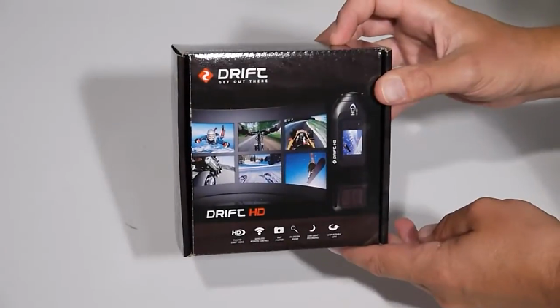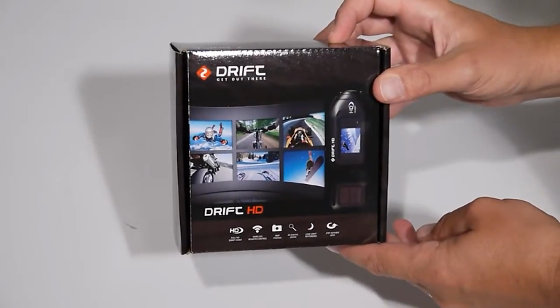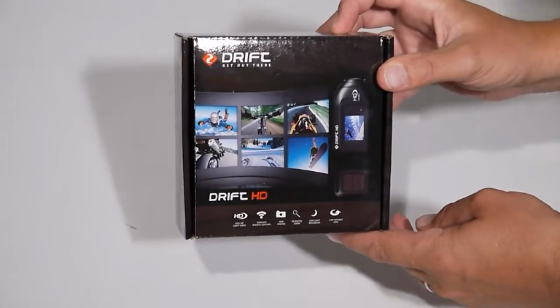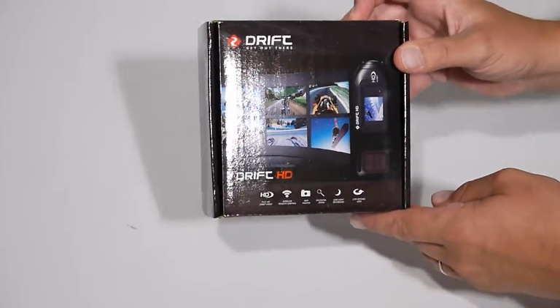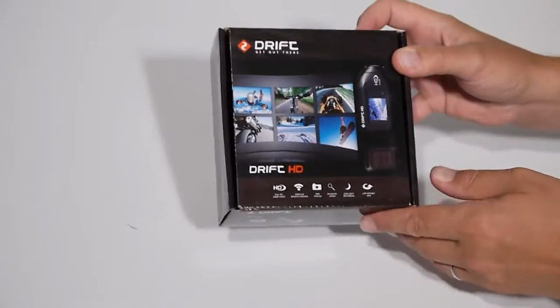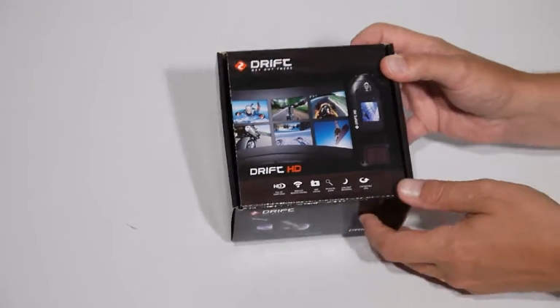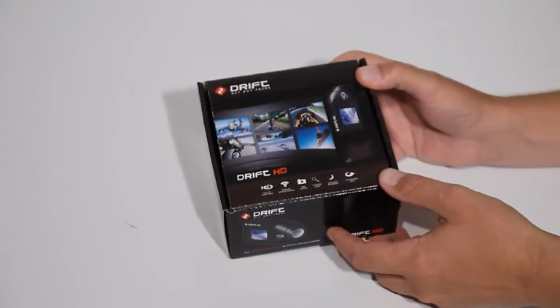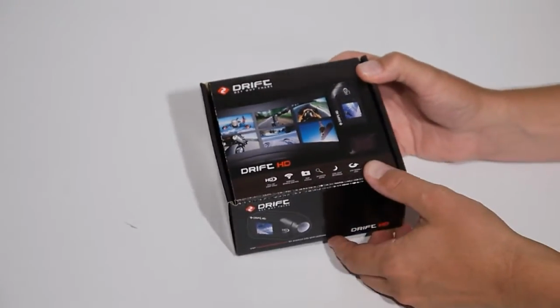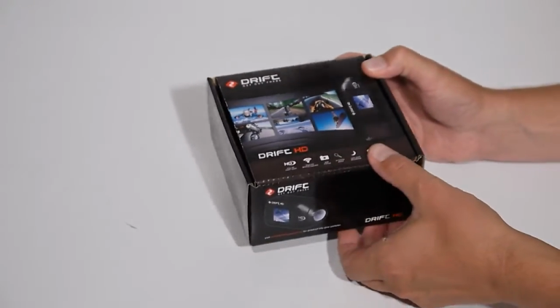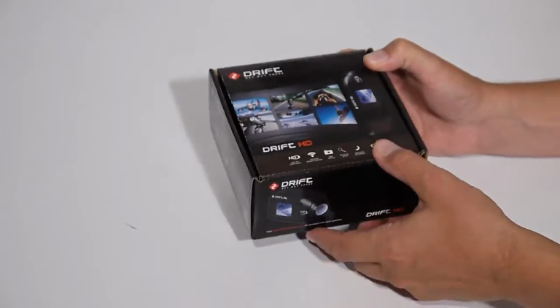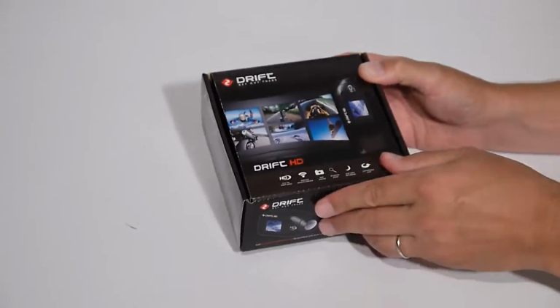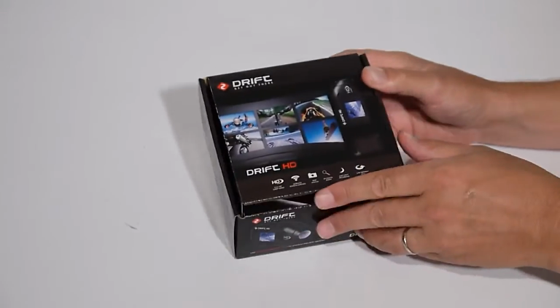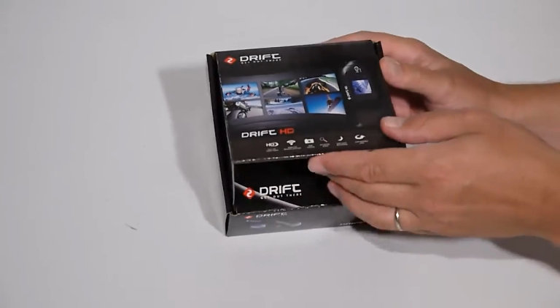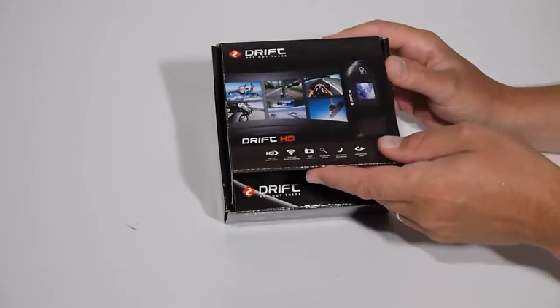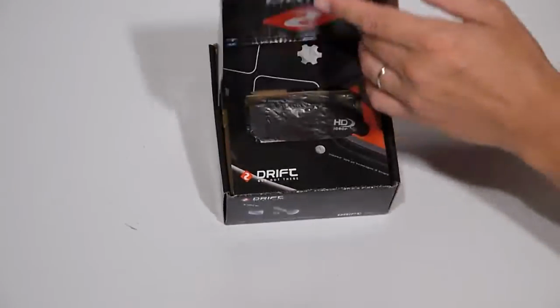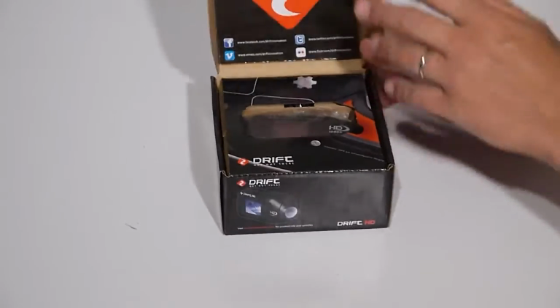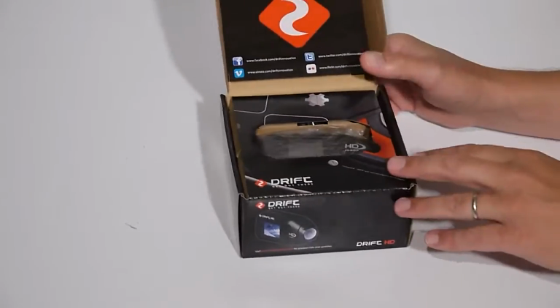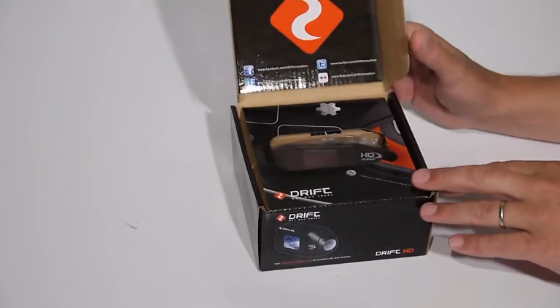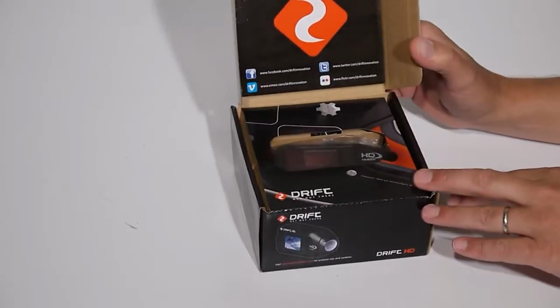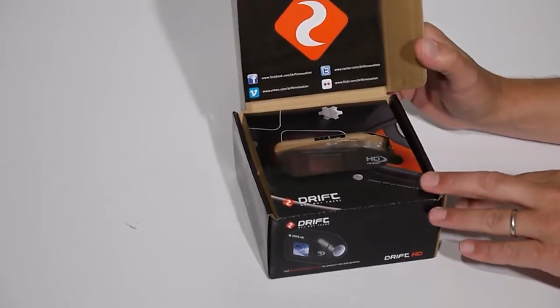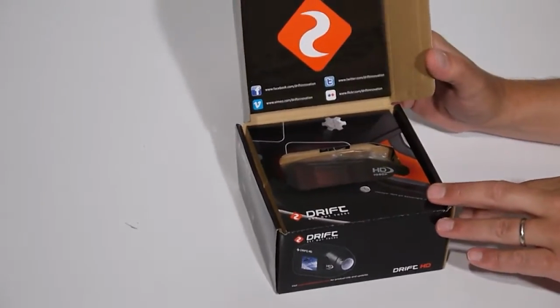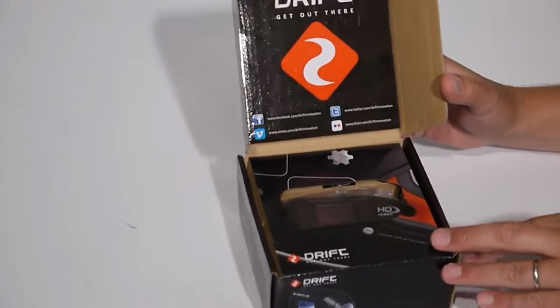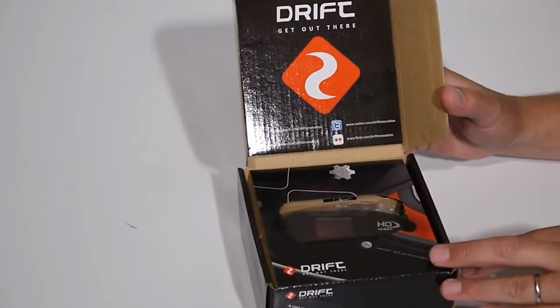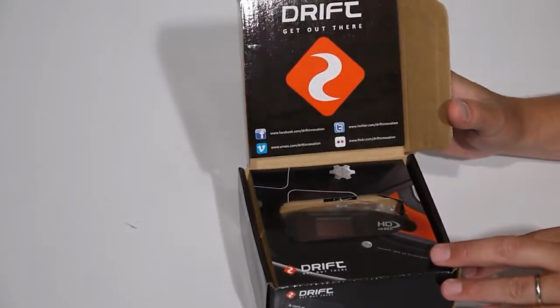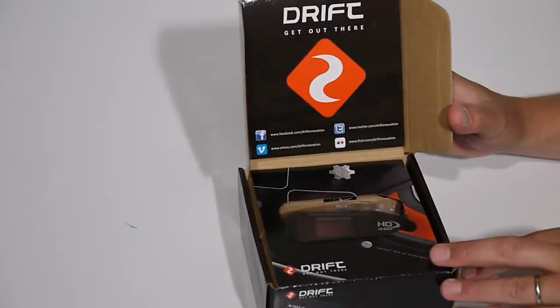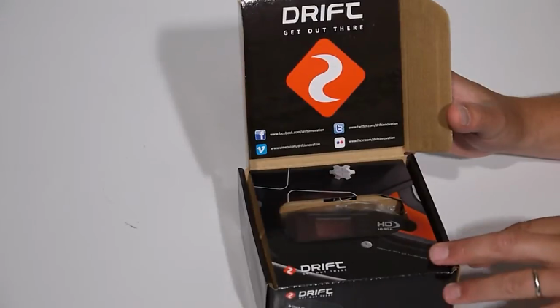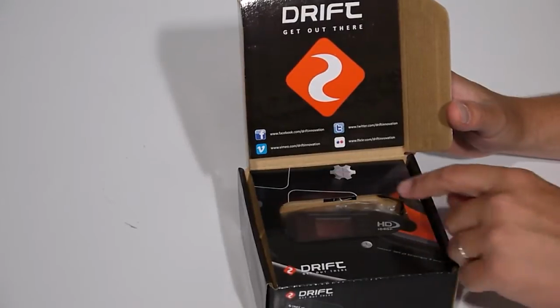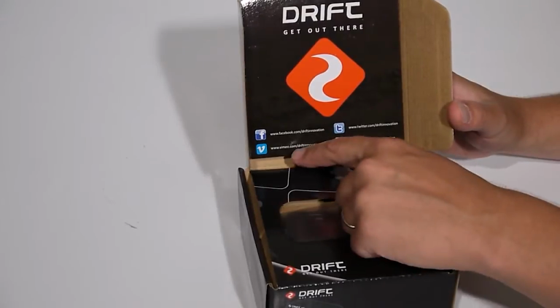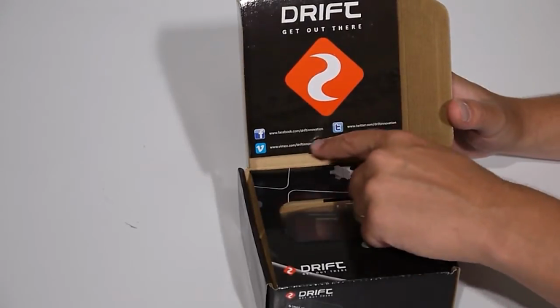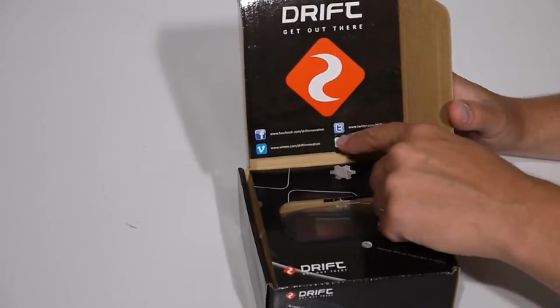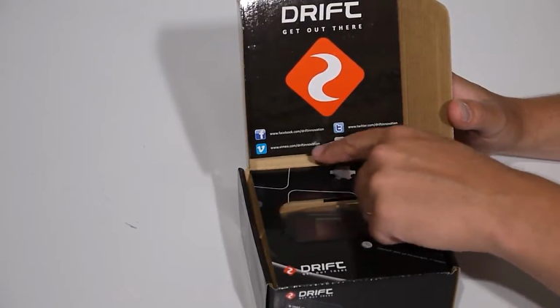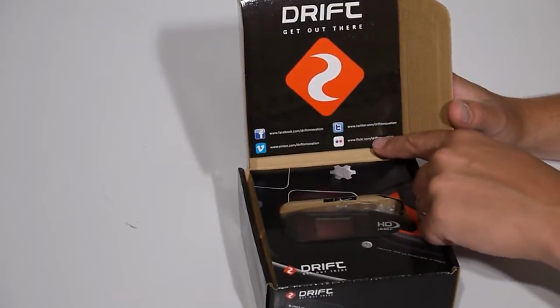Unboxing the new Drift HD. First thing you'll notice when you open the box is the social media icons. These are a great resource for staying in the loop with other Drift users.